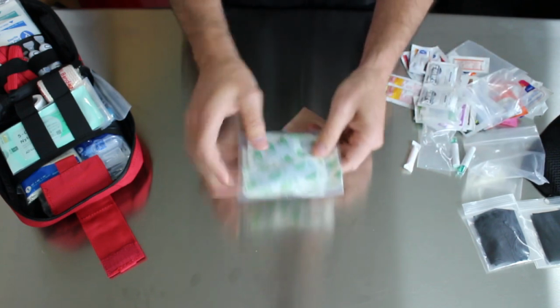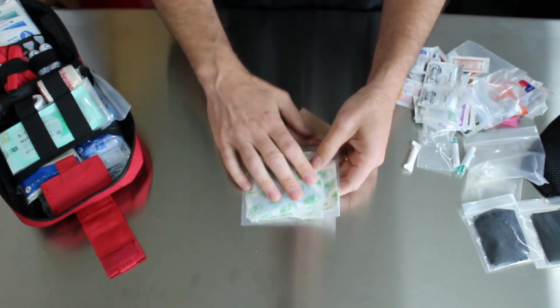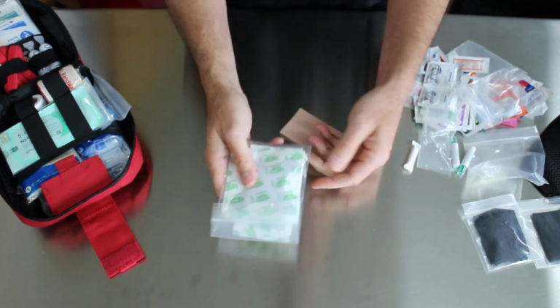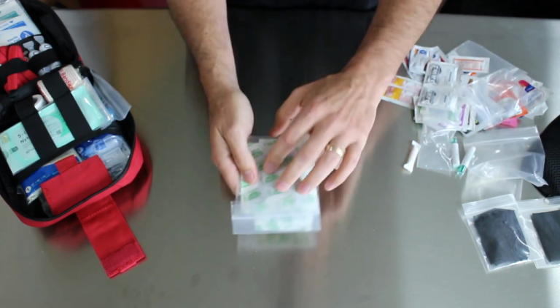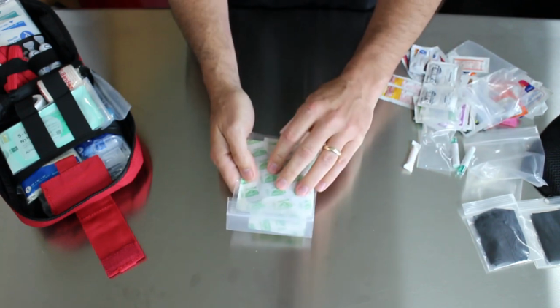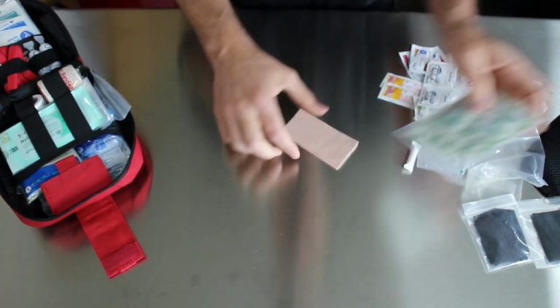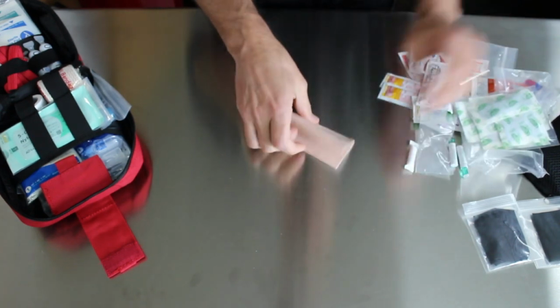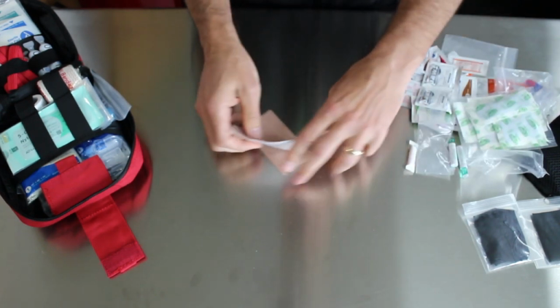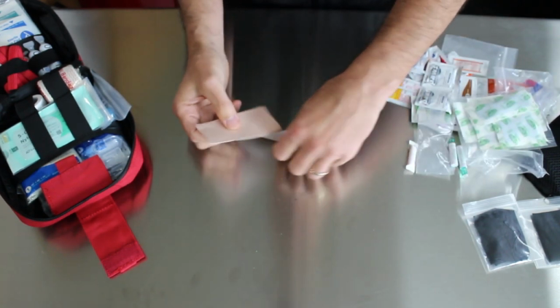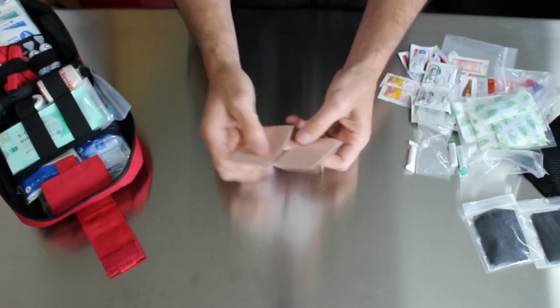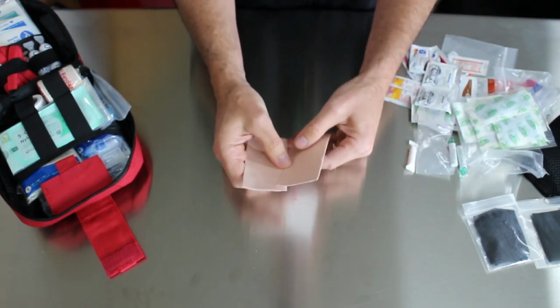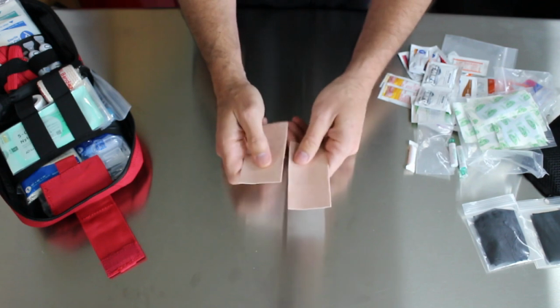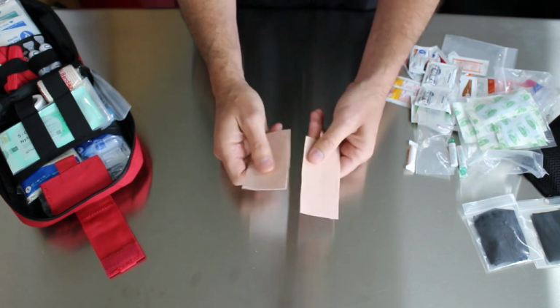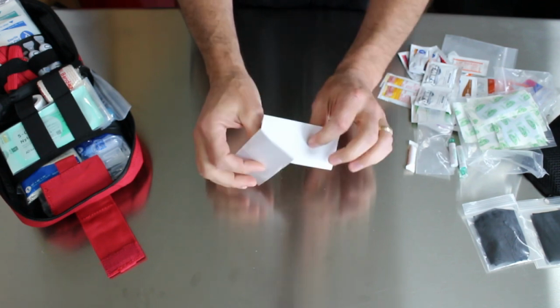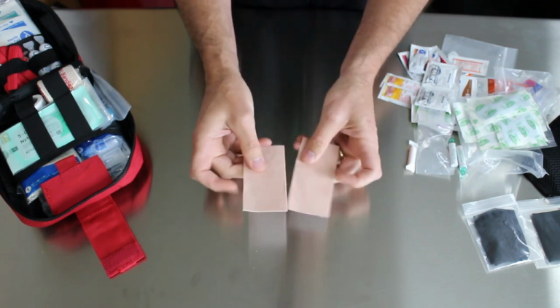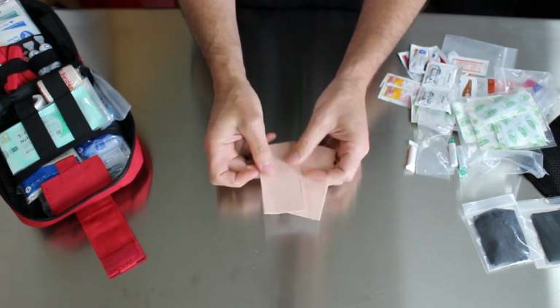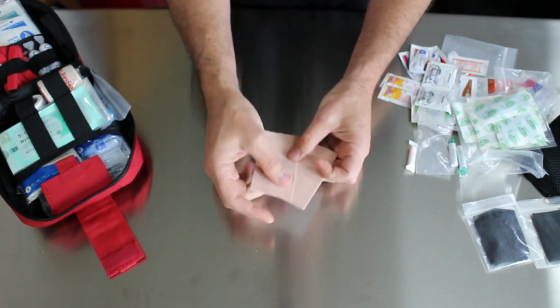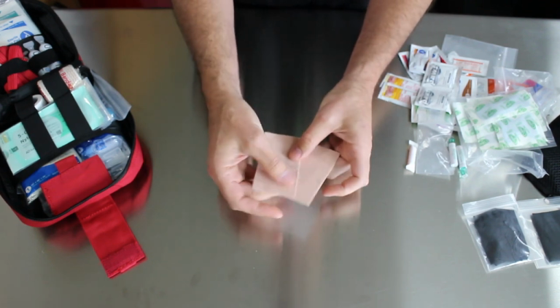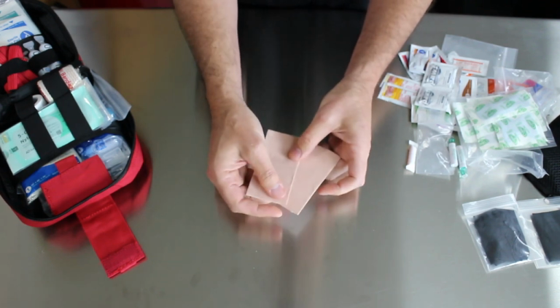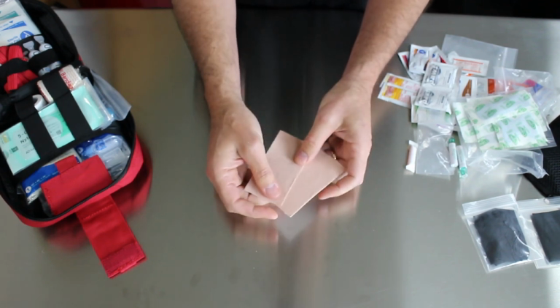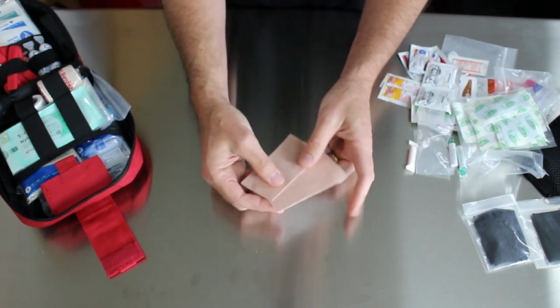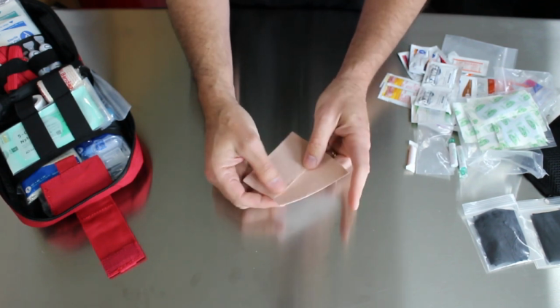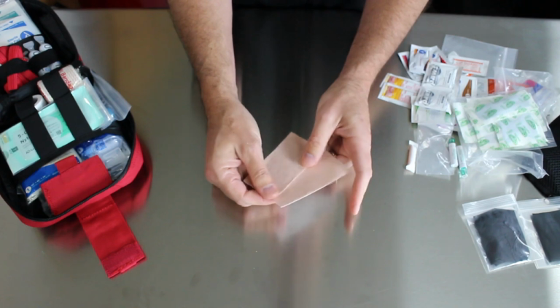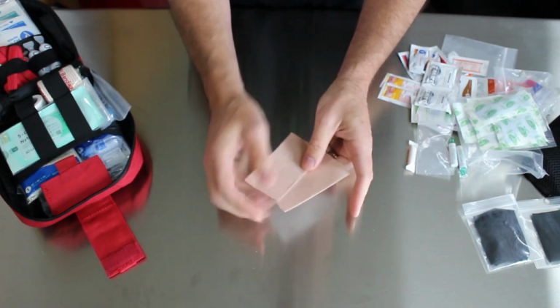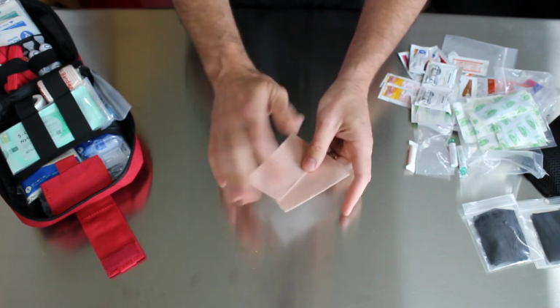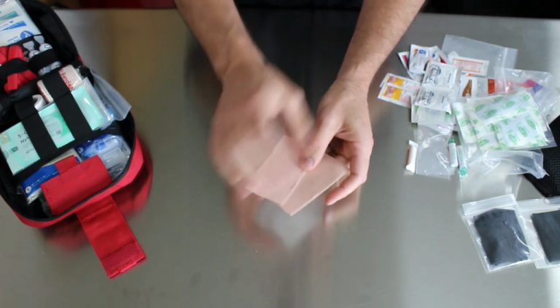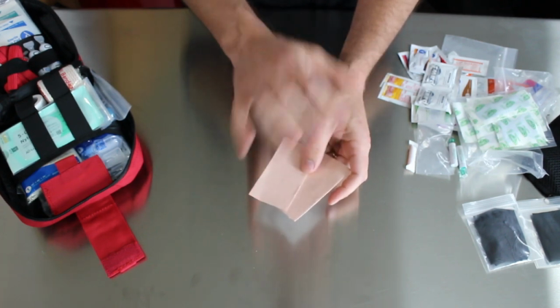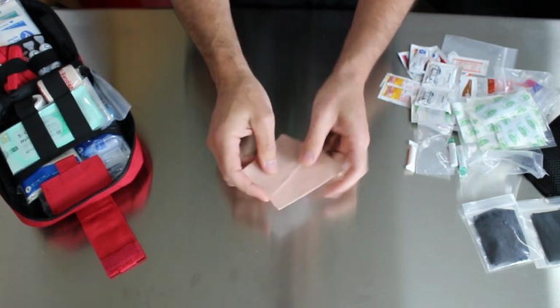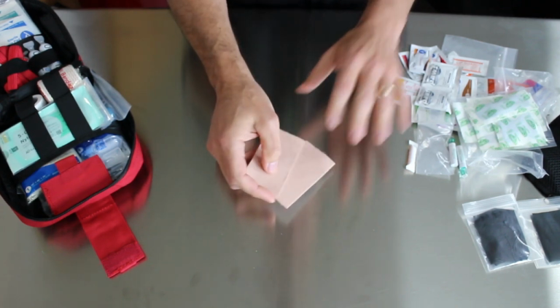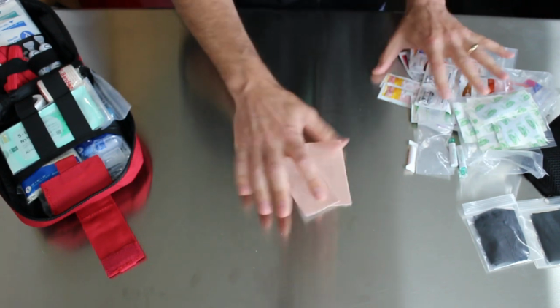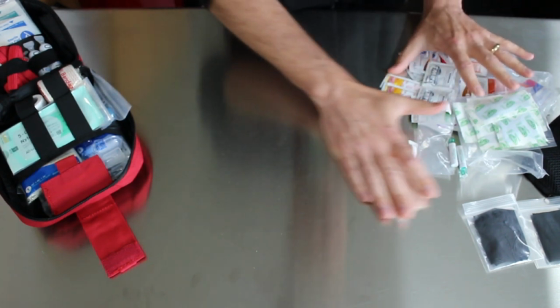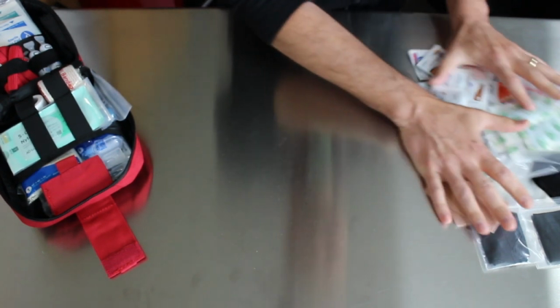You've got just a whole assortment of Band-Aids. And then if you've ever done any hiking with the military, you know what this is — this is moleskin. This is always nice to have if you've got any hot spots on your shoes or something. That's a nice little handy setup. Now let's get into the meat of it.